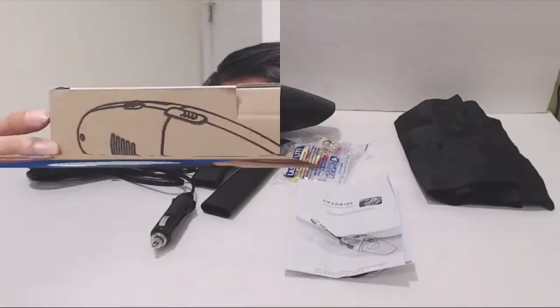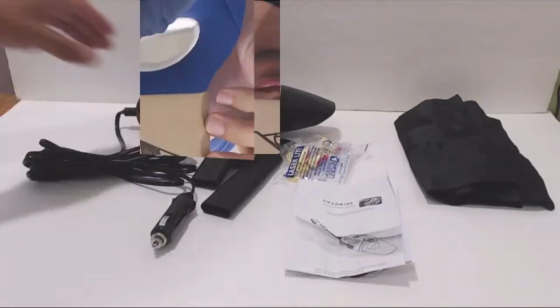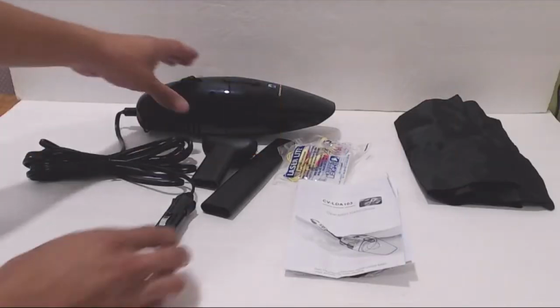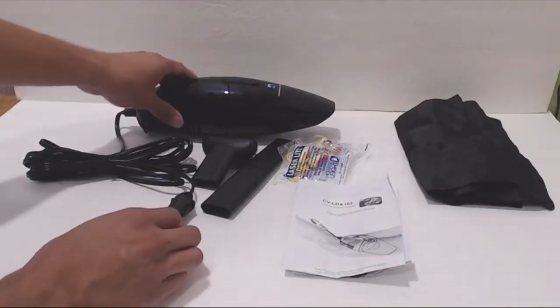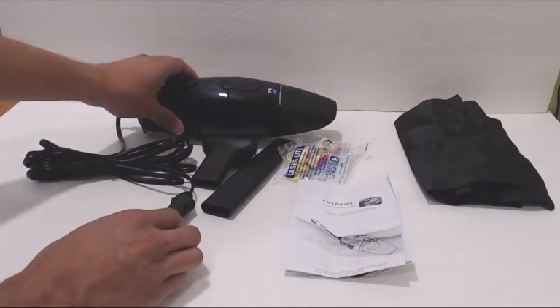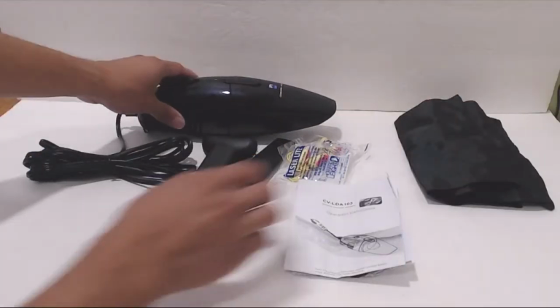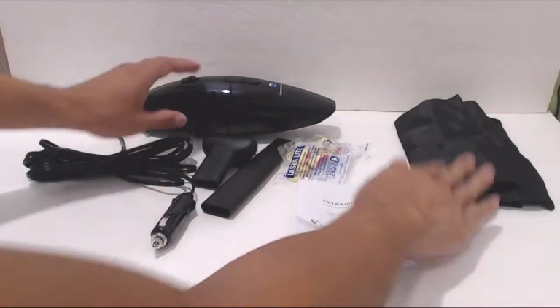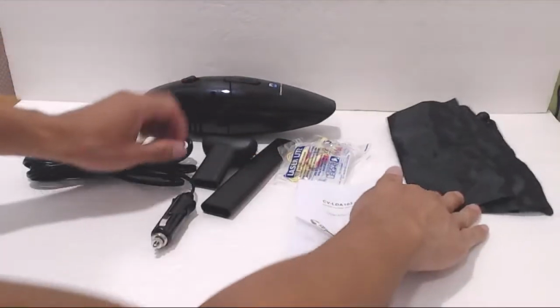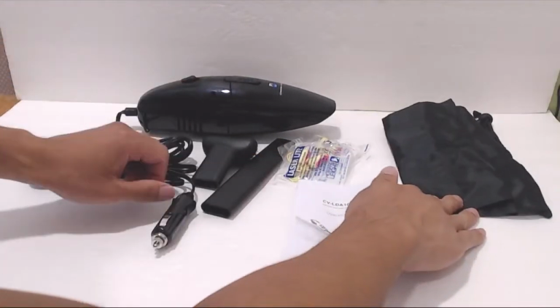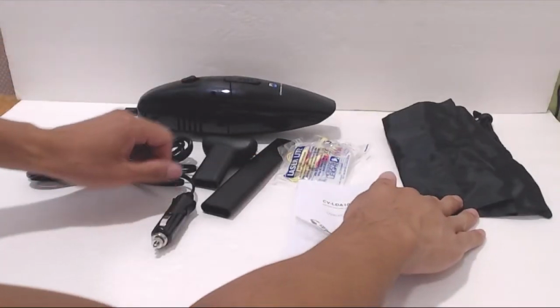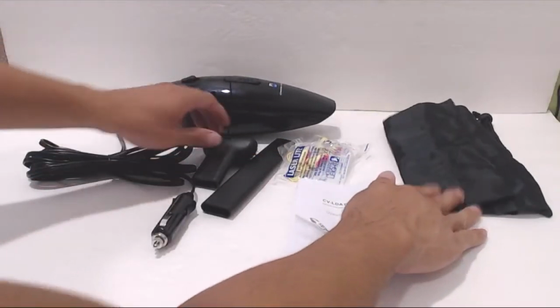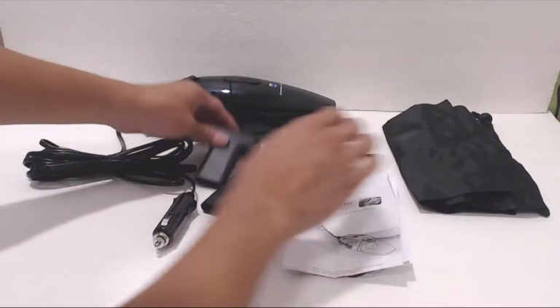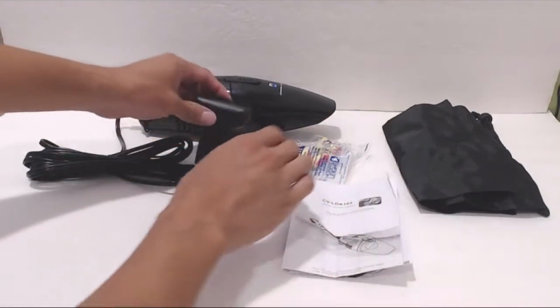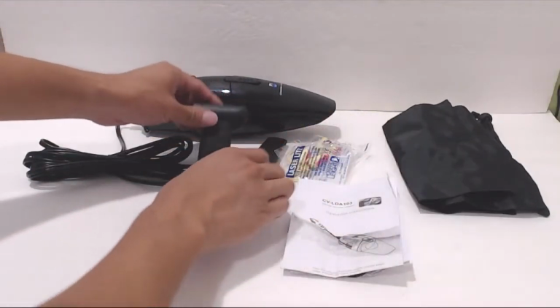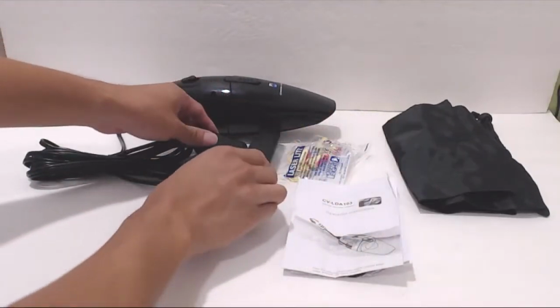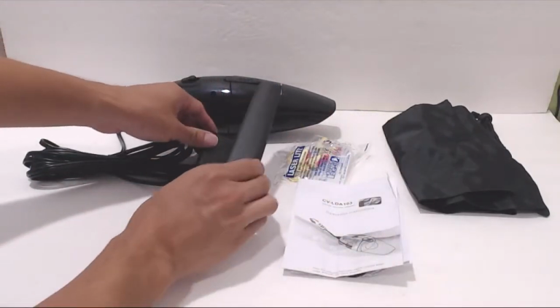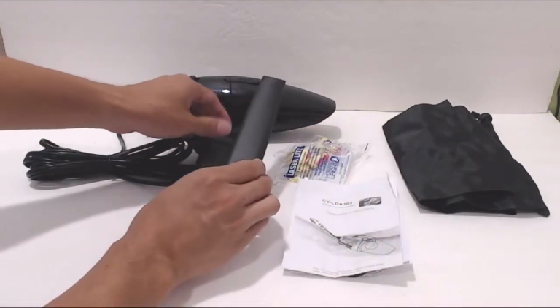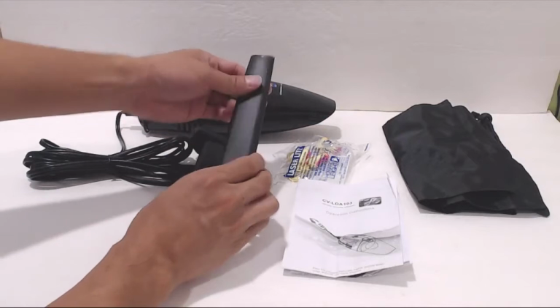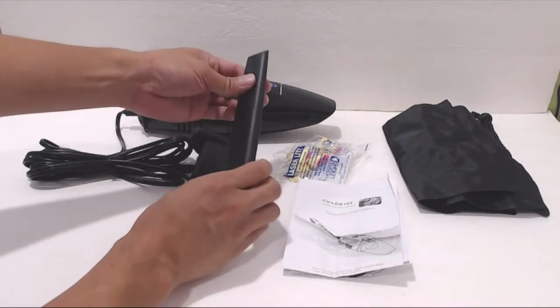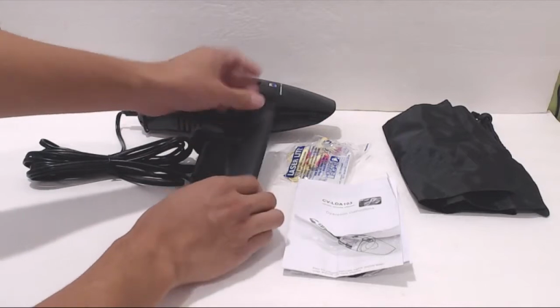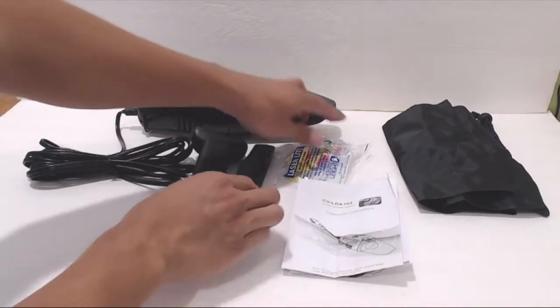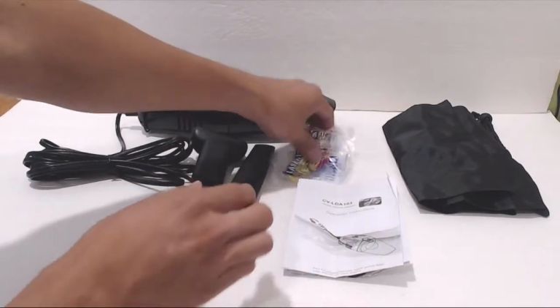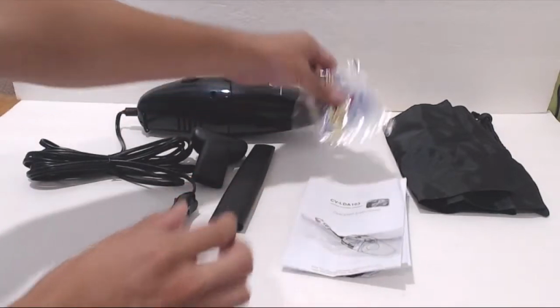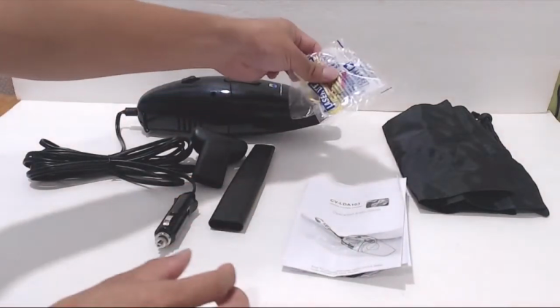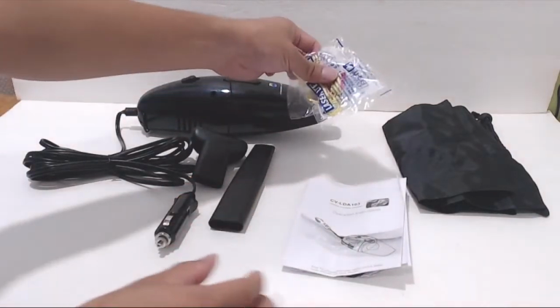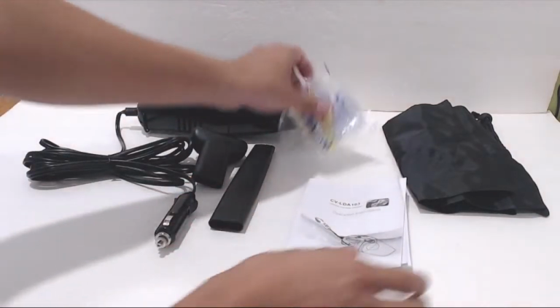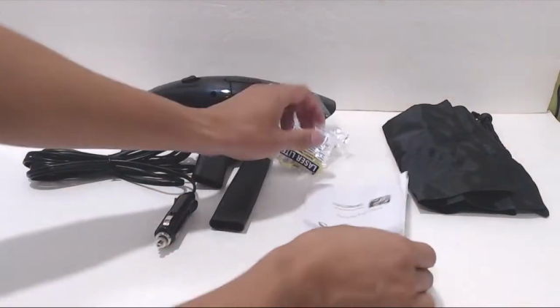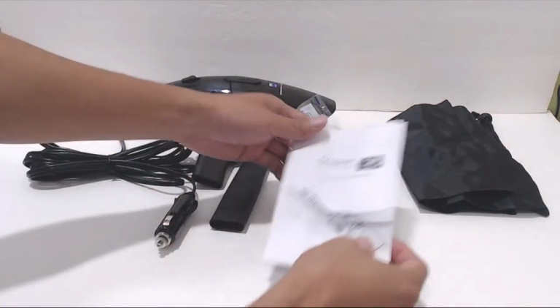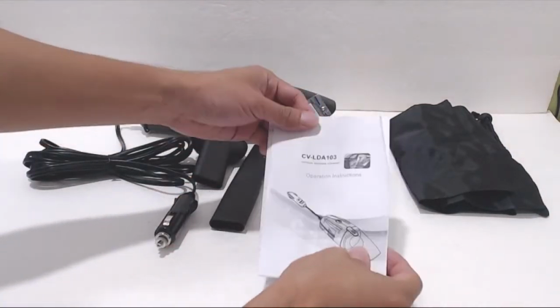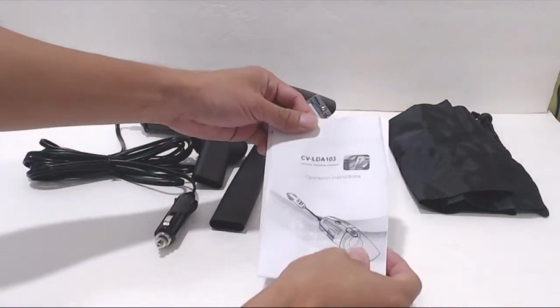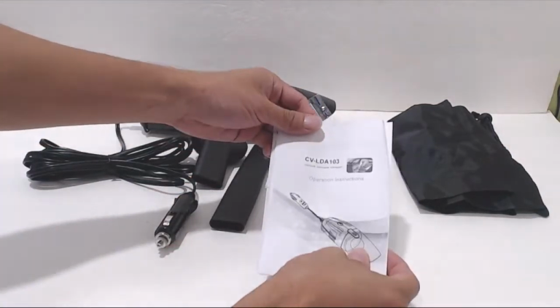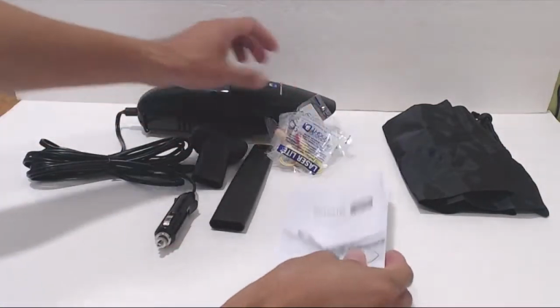You'll receive the vacuum, a nylon storage bag, brush nozzle, 7-inch crevice nozzle, two sets of foam earplugs, and an instruction sheet.